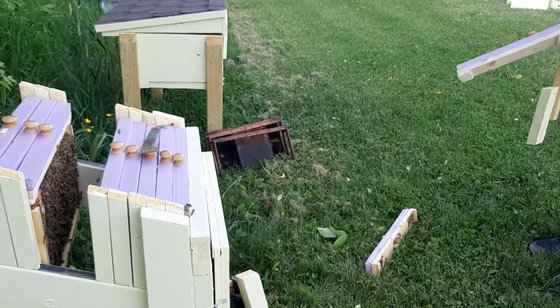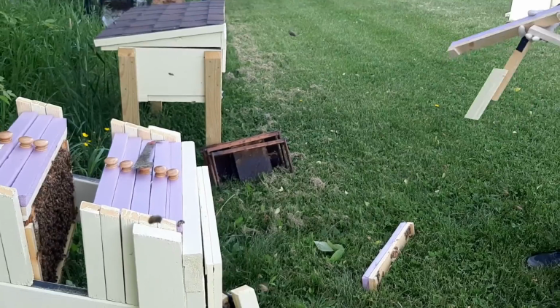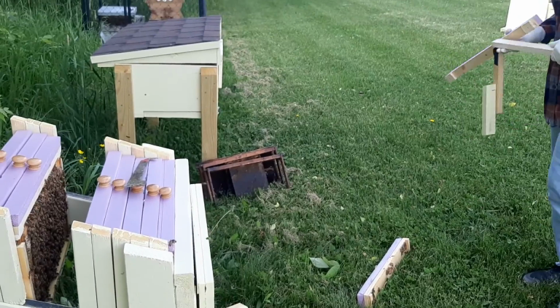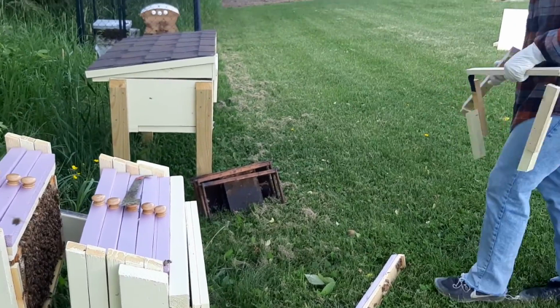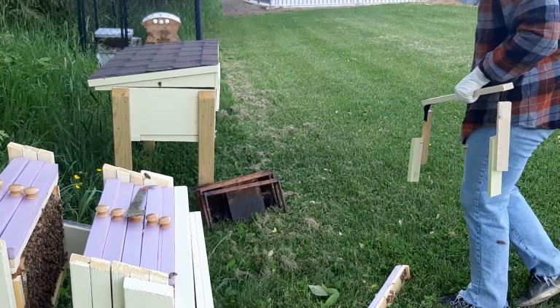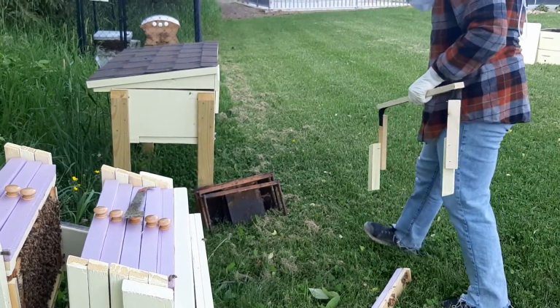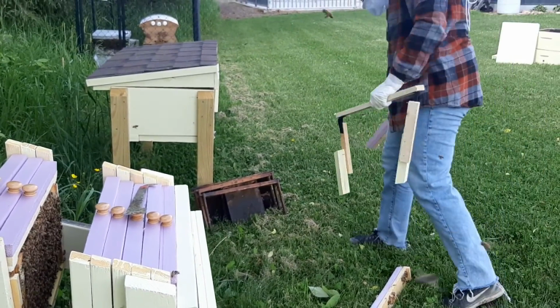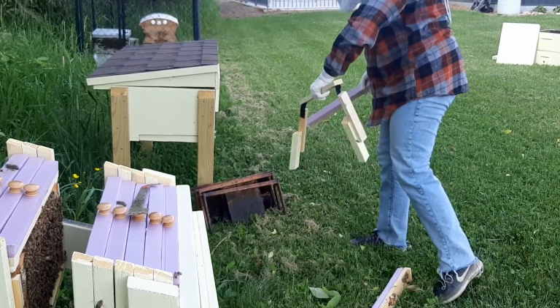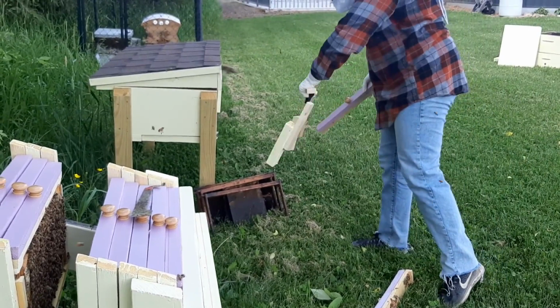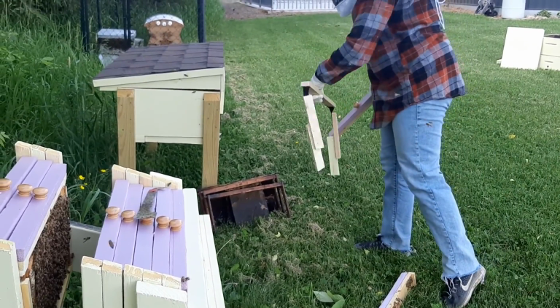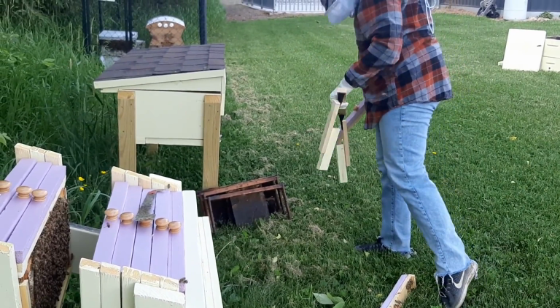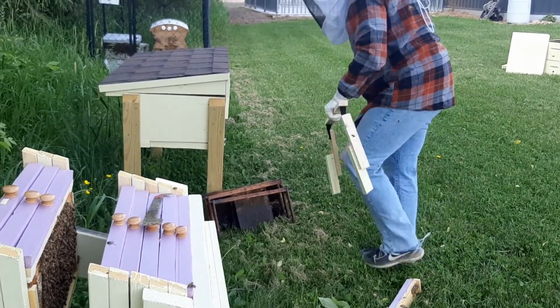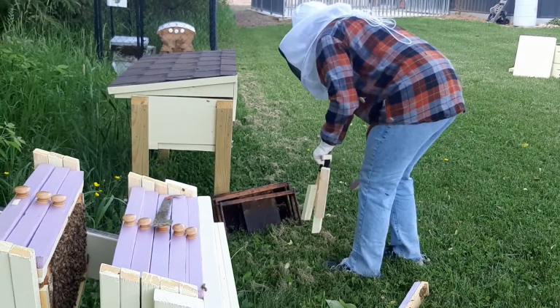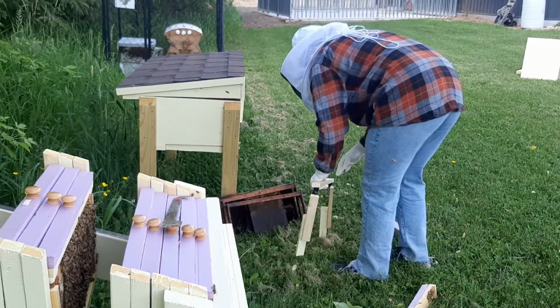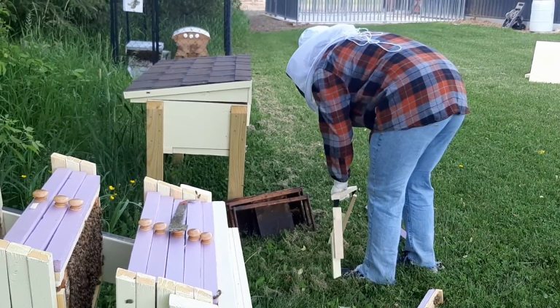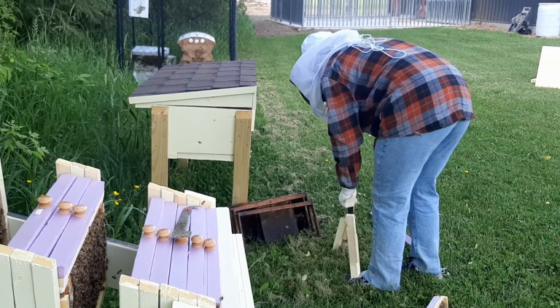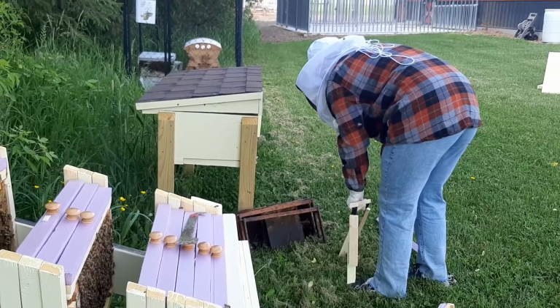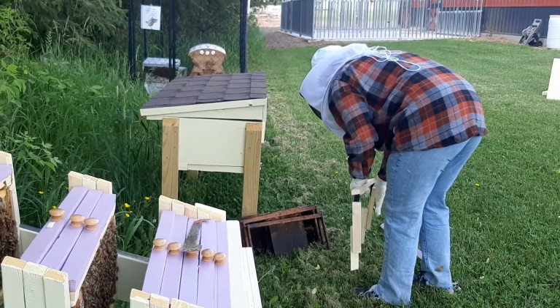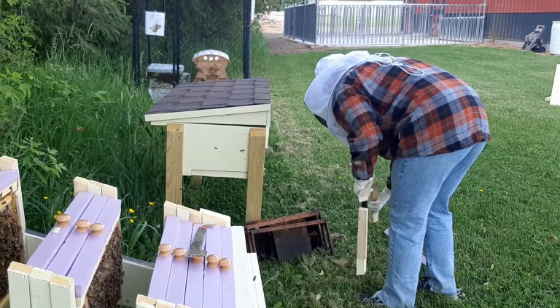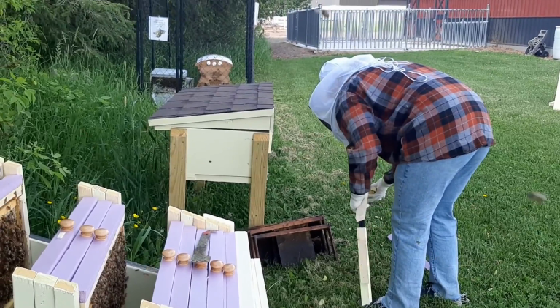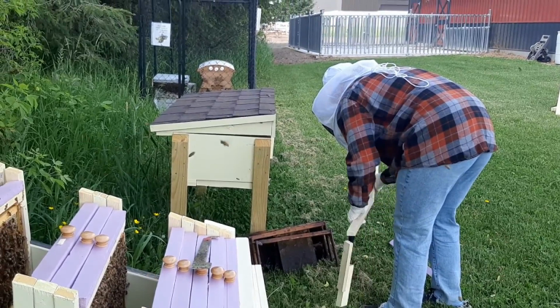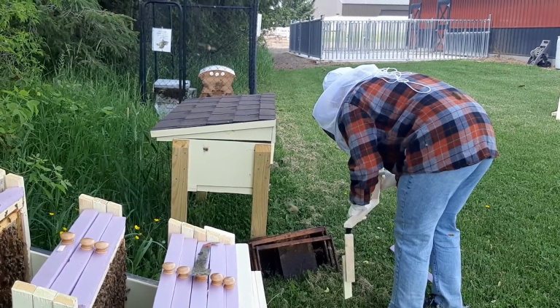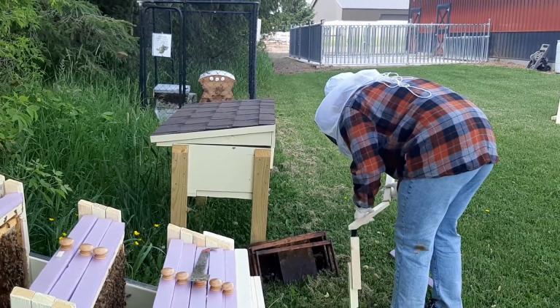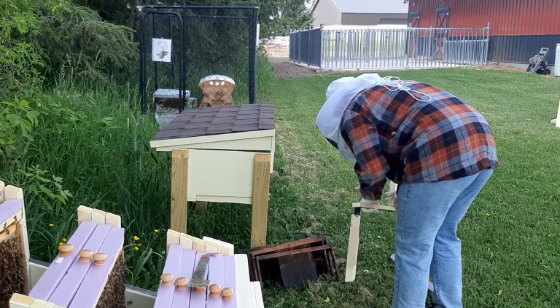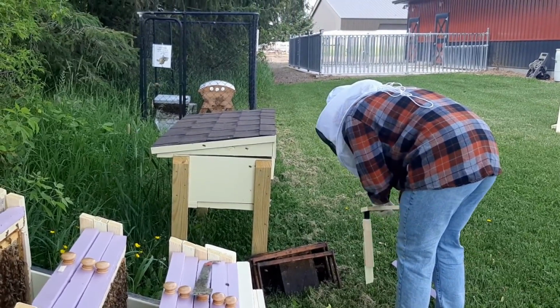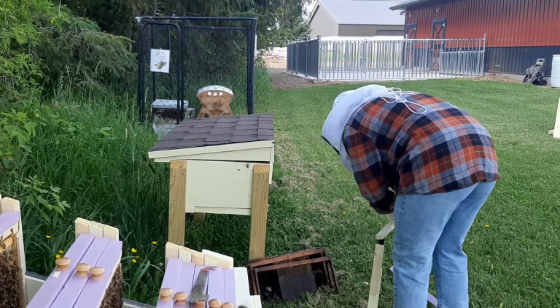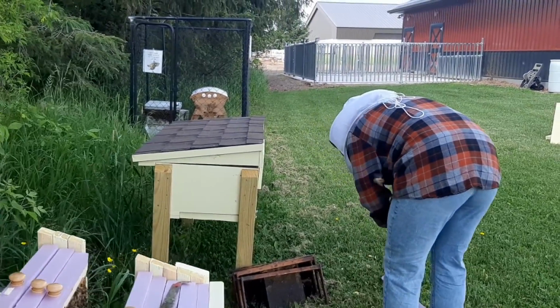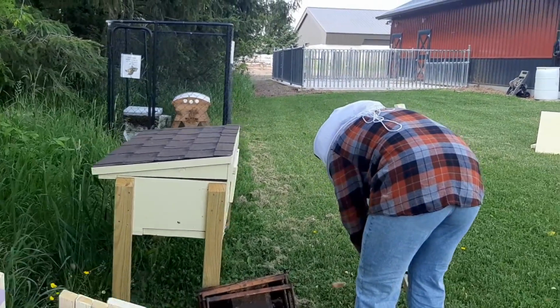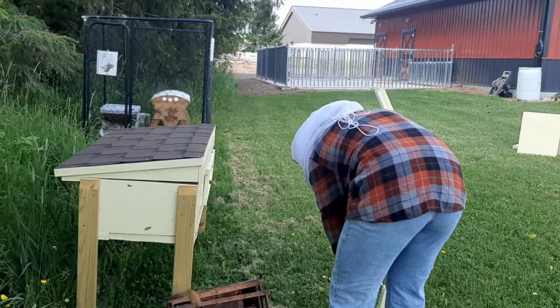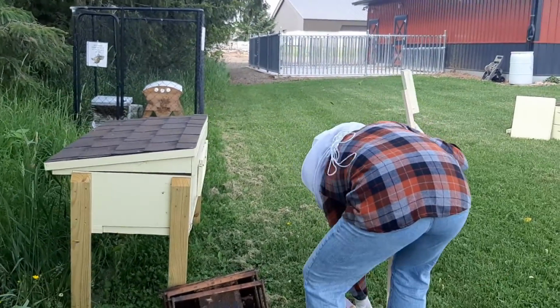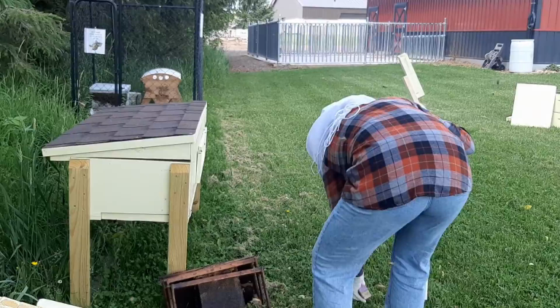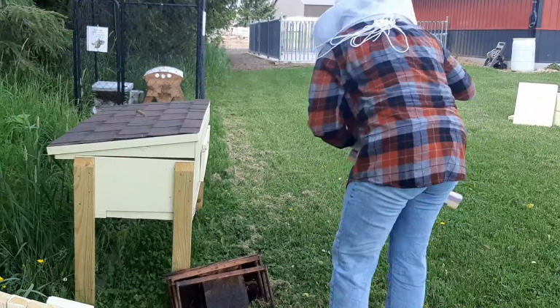Go ahead and put the frame holder in, and then just slide the frame into the frame holder once you've got it in. Put the frame holder in the hive — that's what I meant.